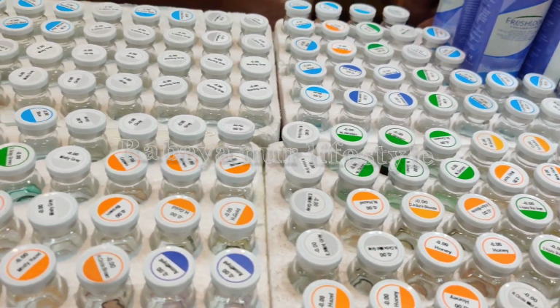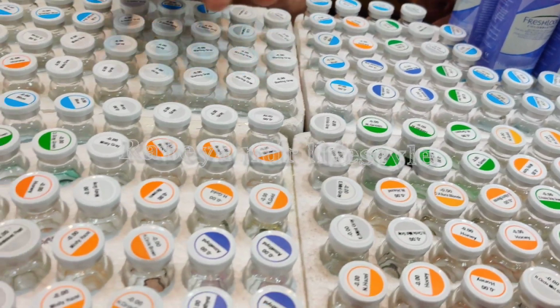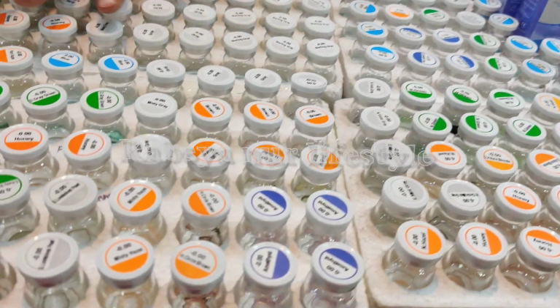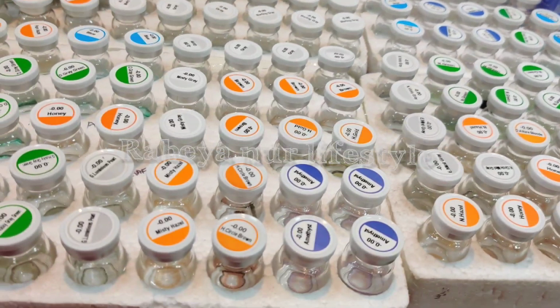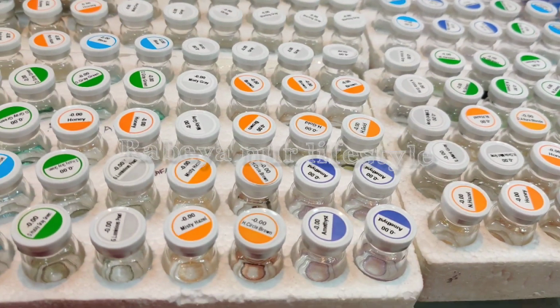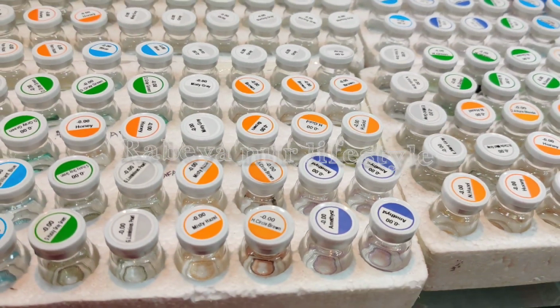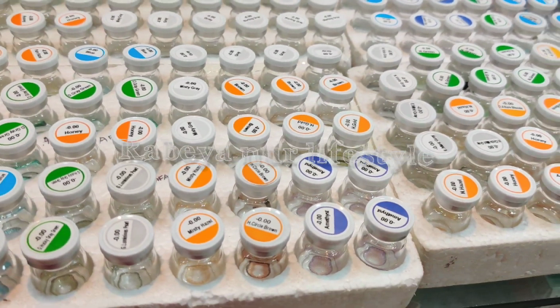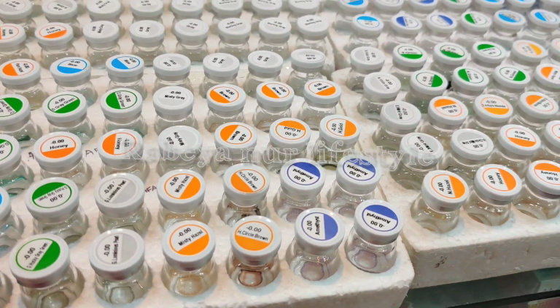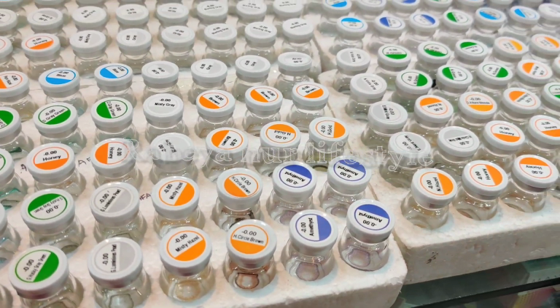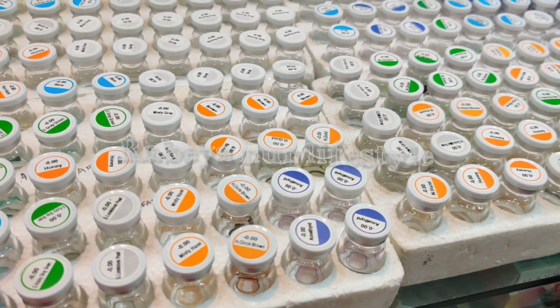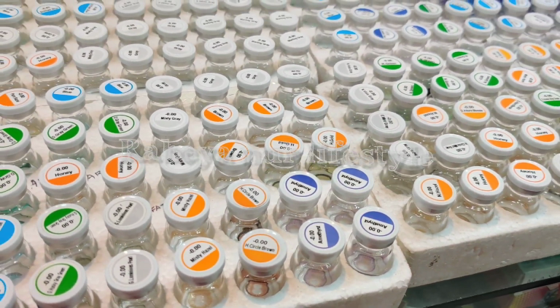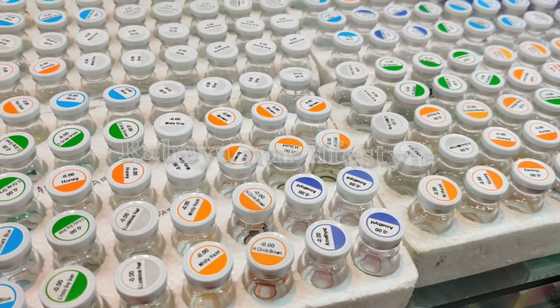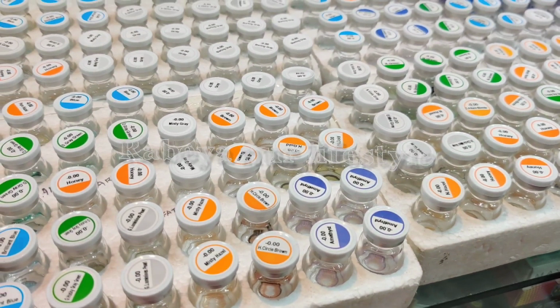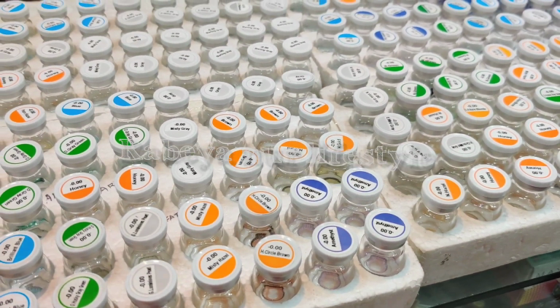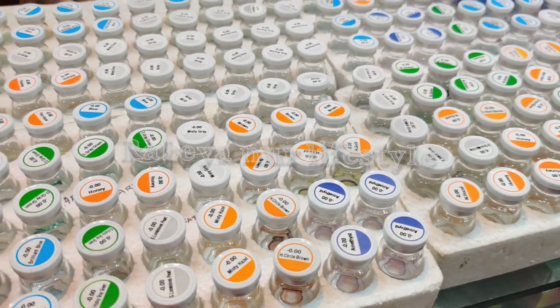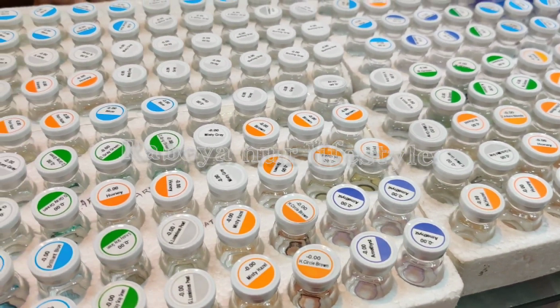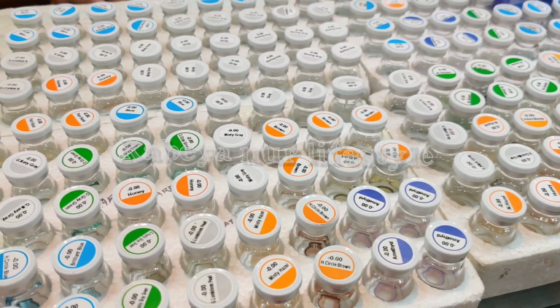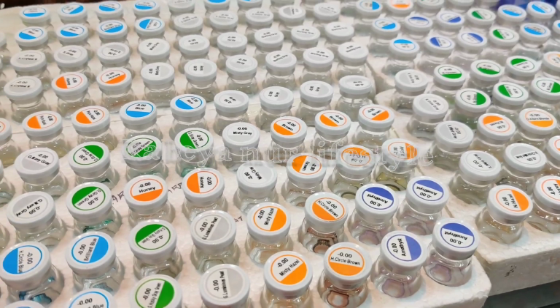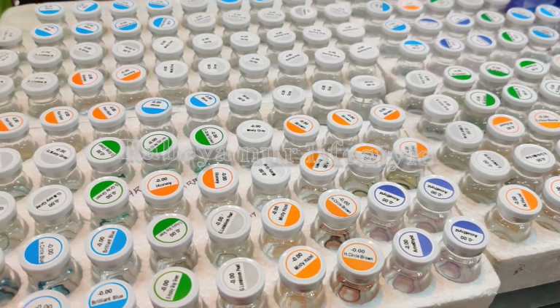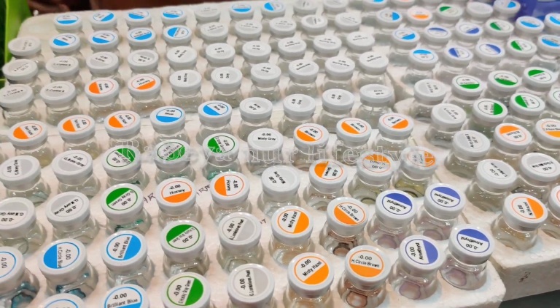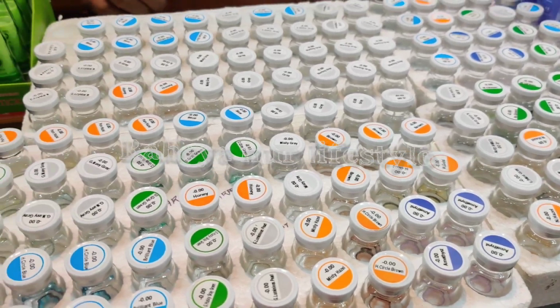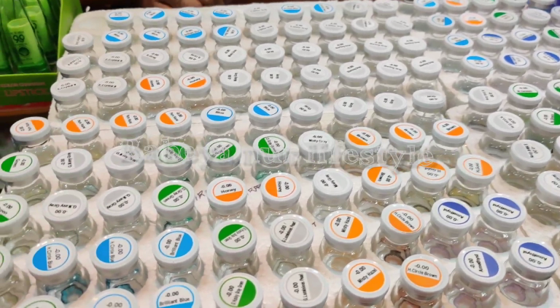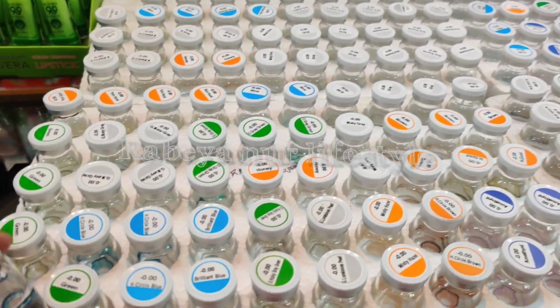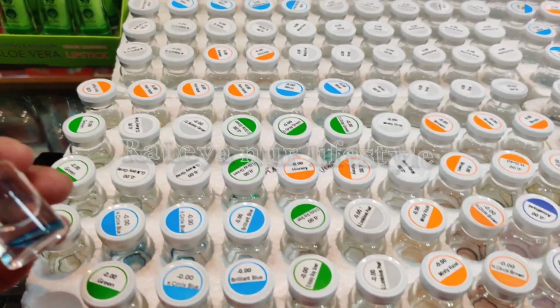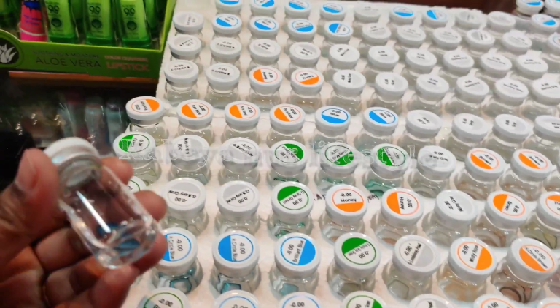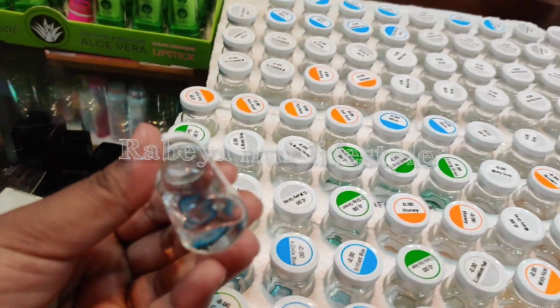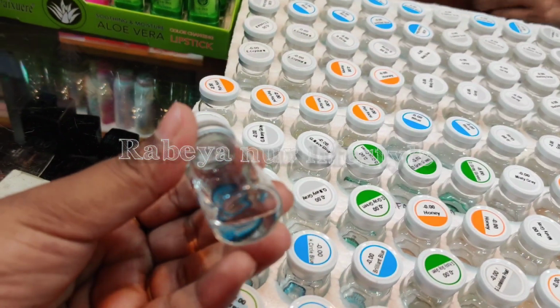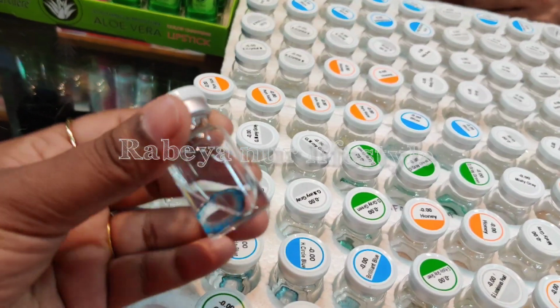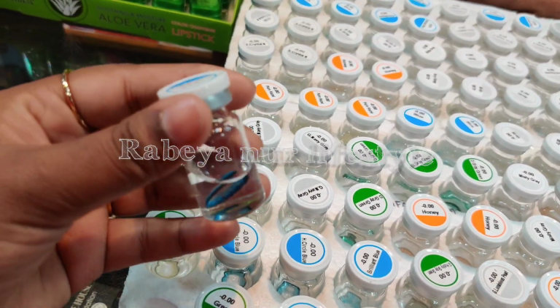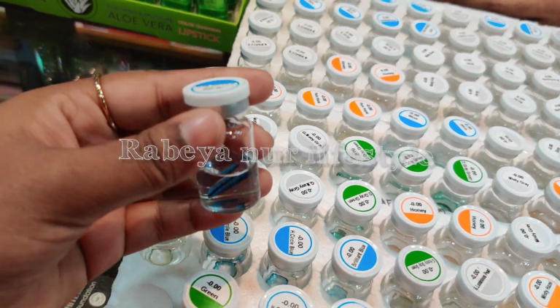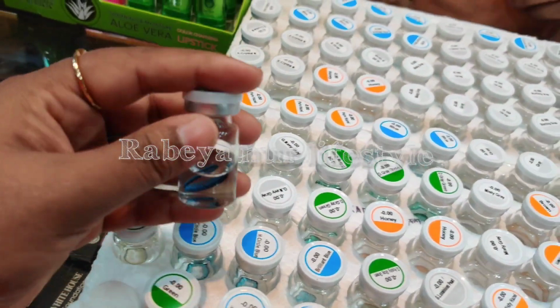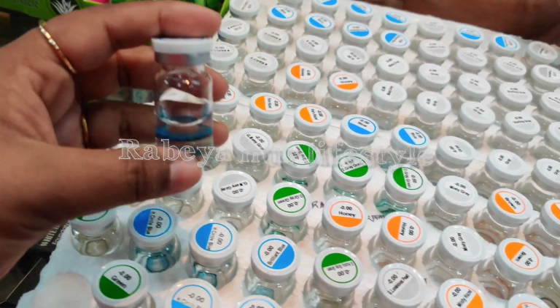Hello friends, Assalamualaikum. If you have a request for the lens collection, then you can see how it is. These are different, different products.